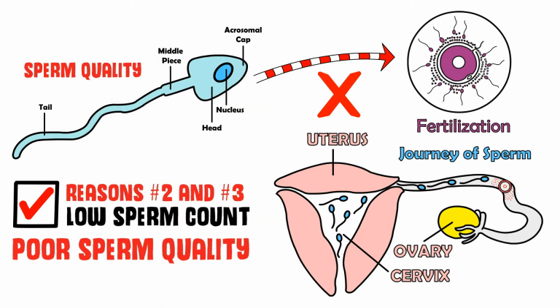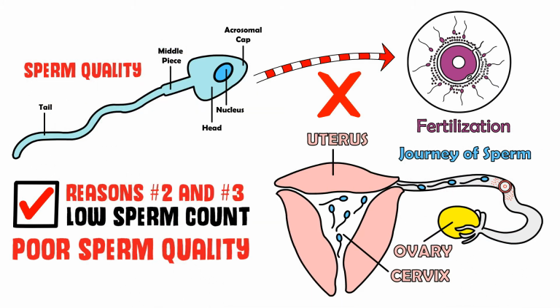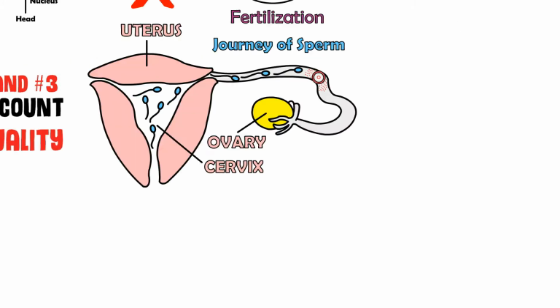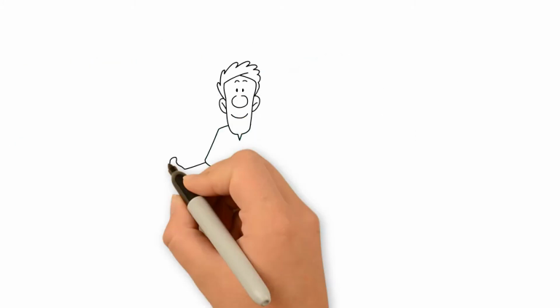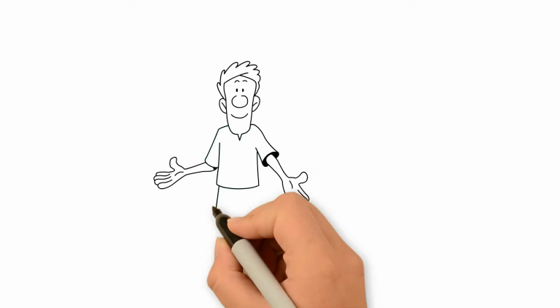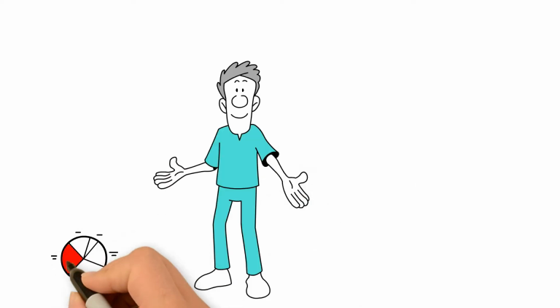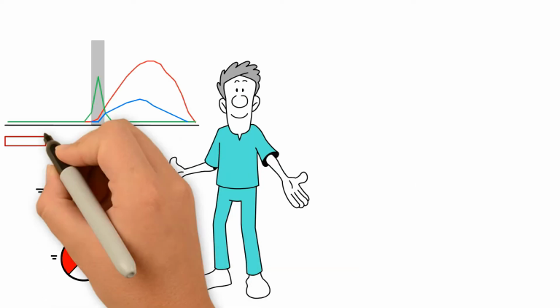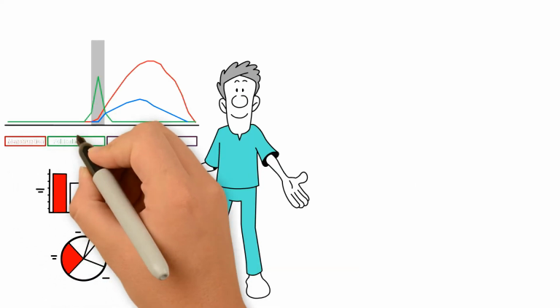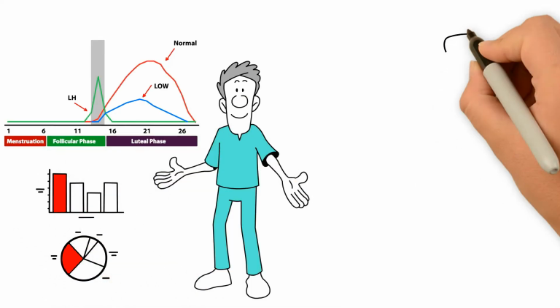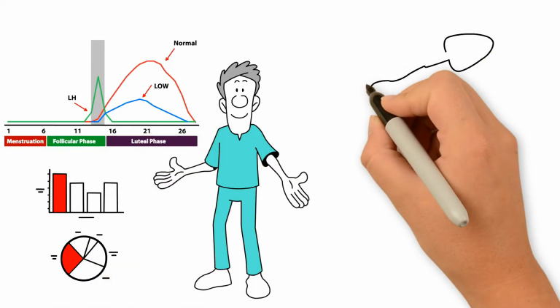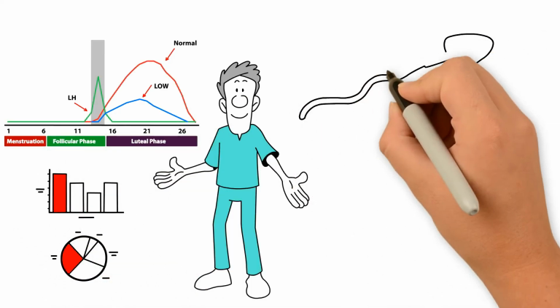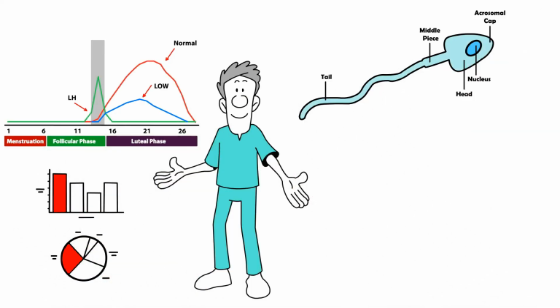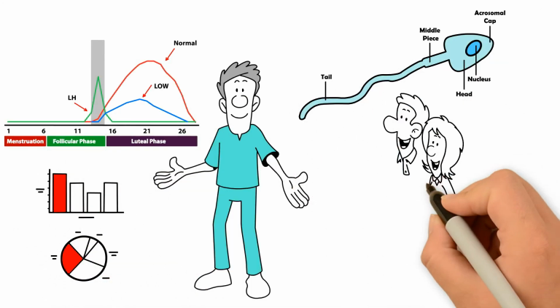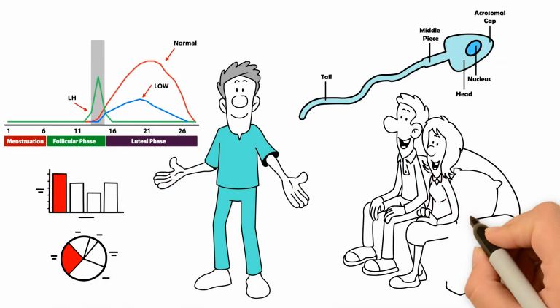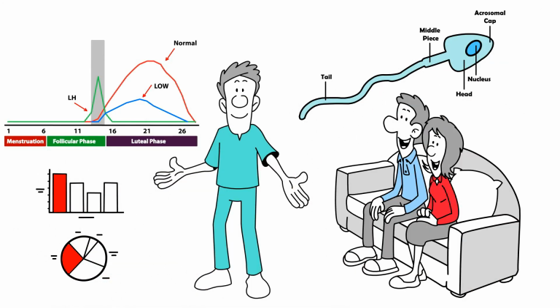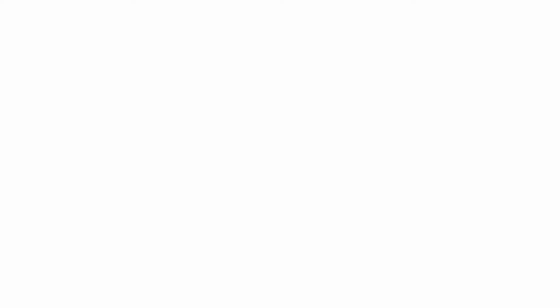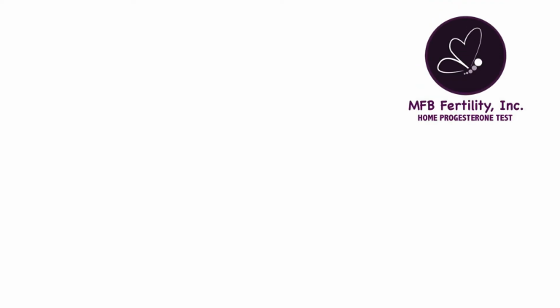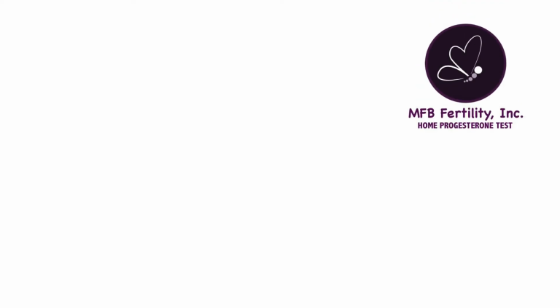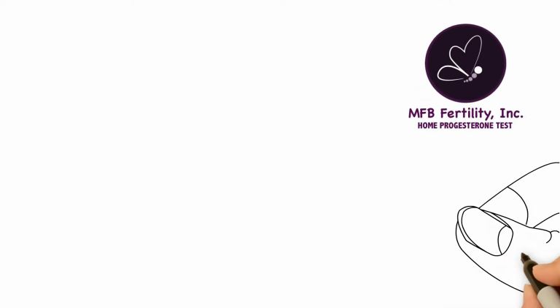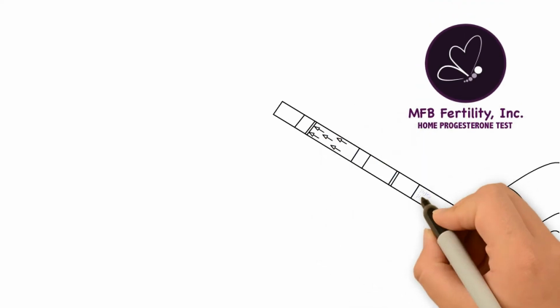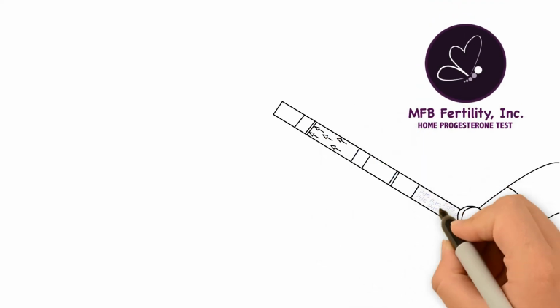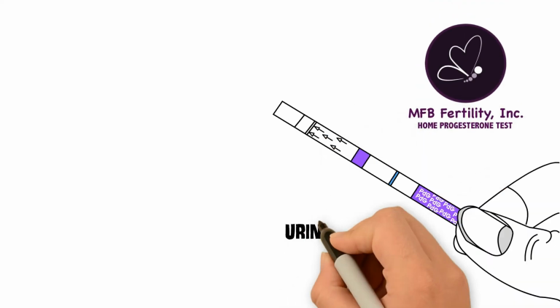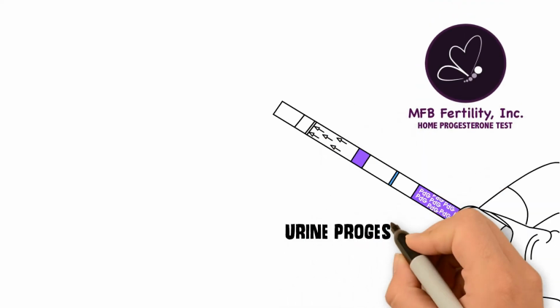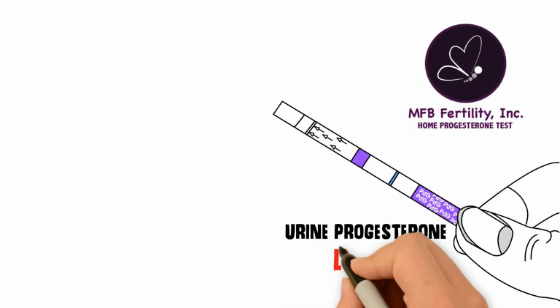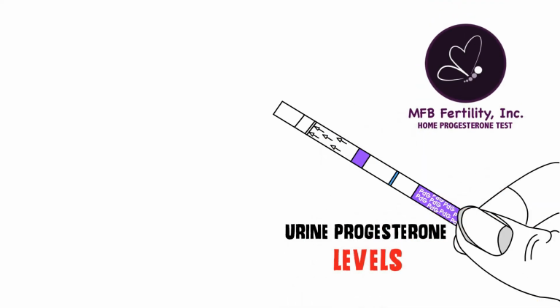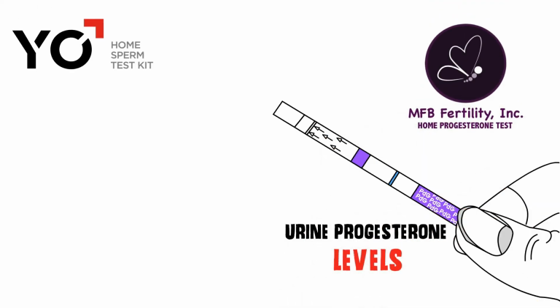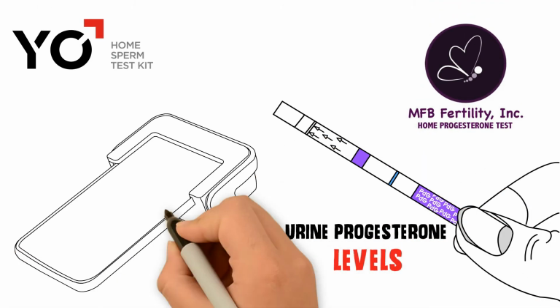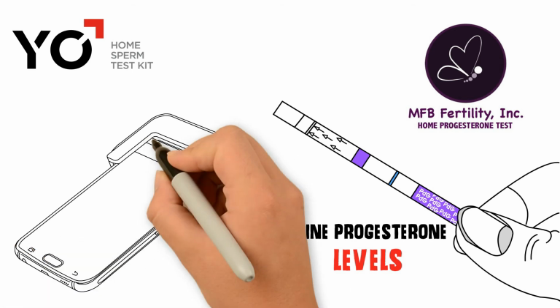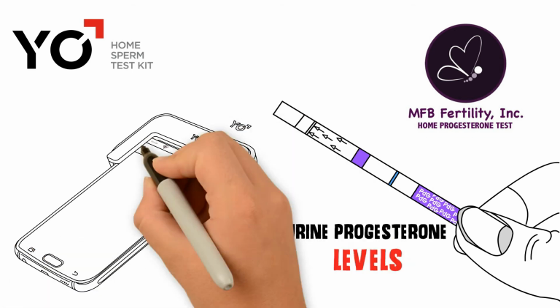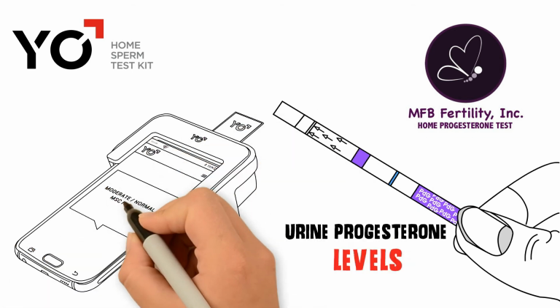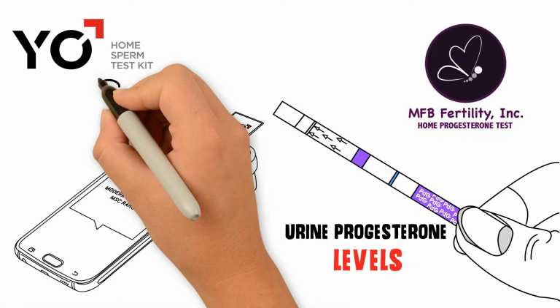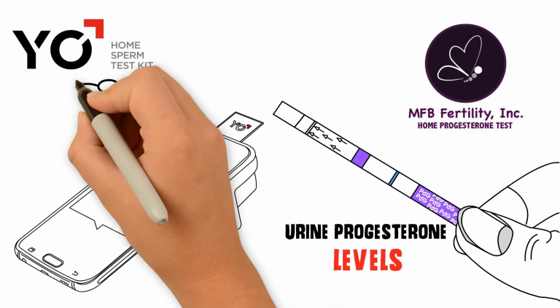You can now monitor both the woman's progesterone levels and the man's sperm quality at home. The Ovulation Double-Check Test measures urine progesterone levels, and the Yo Home Sperm Test measures moving sperm using a smartphone.